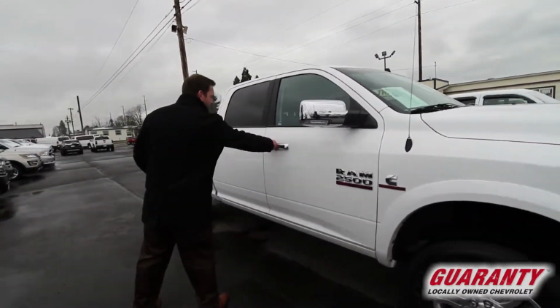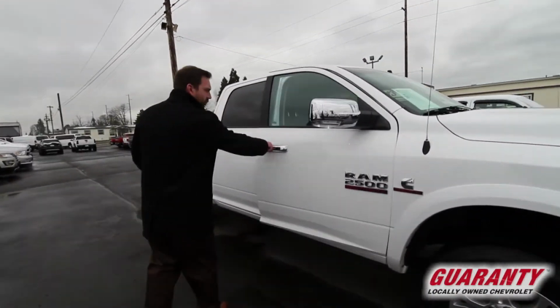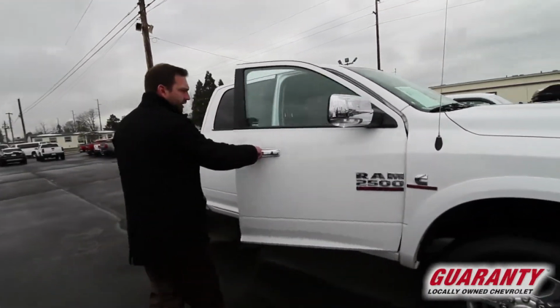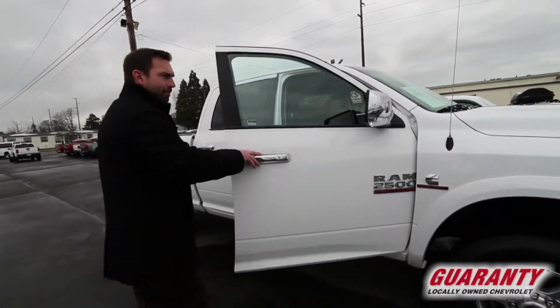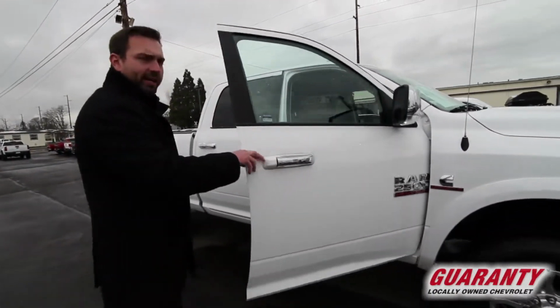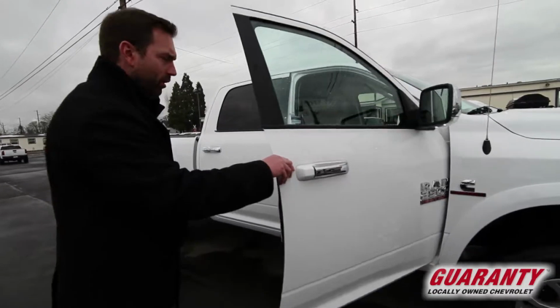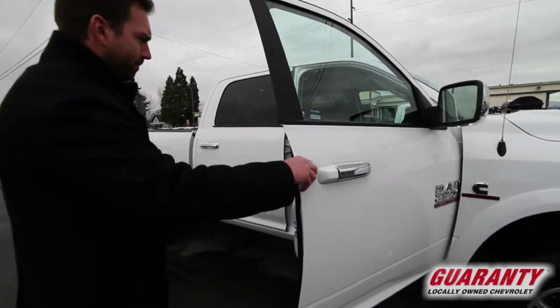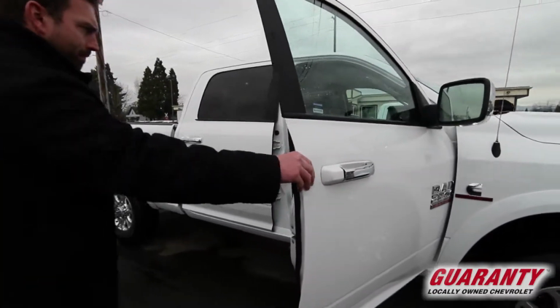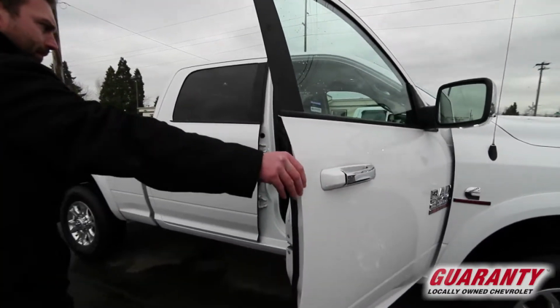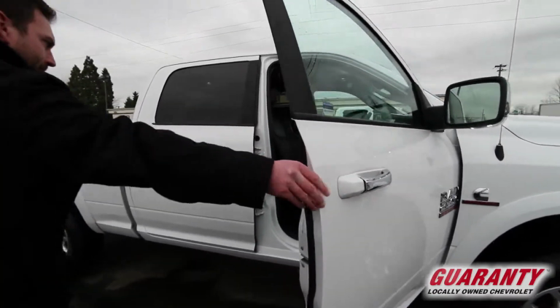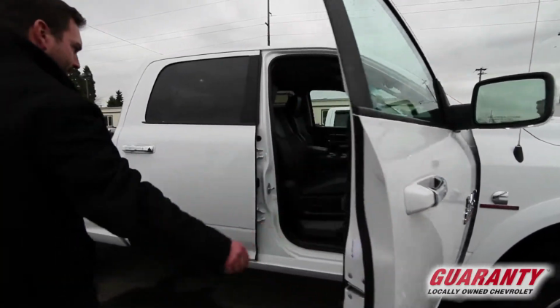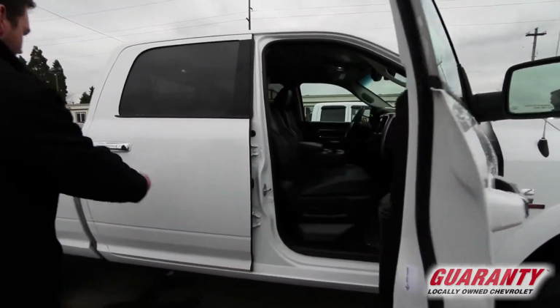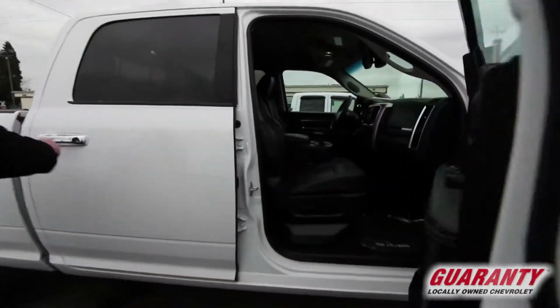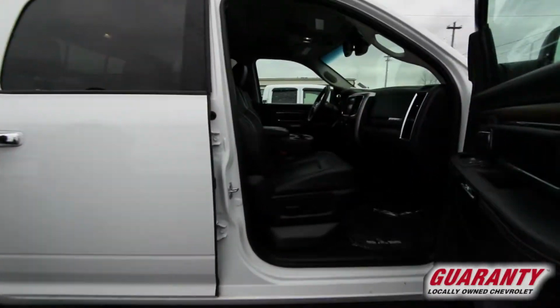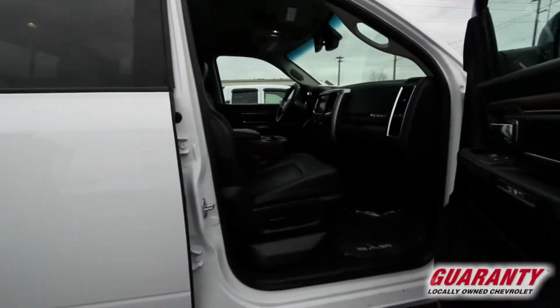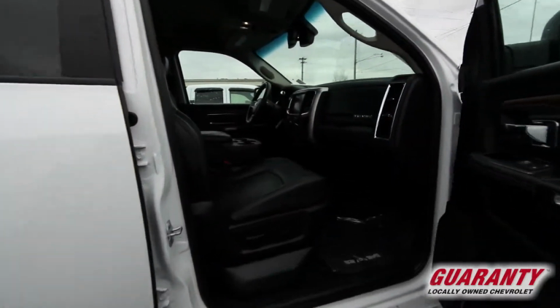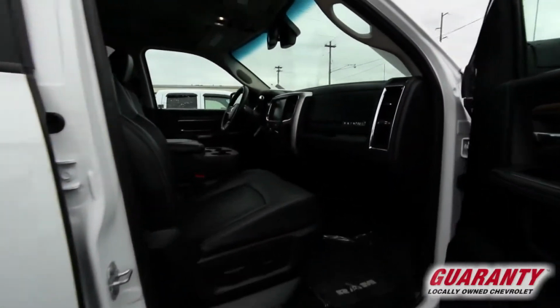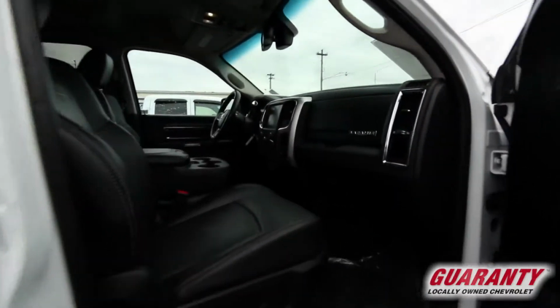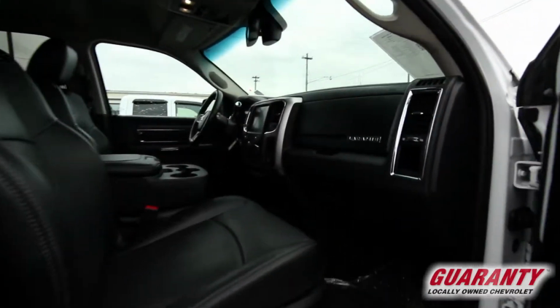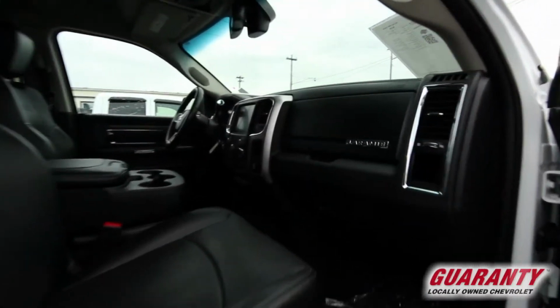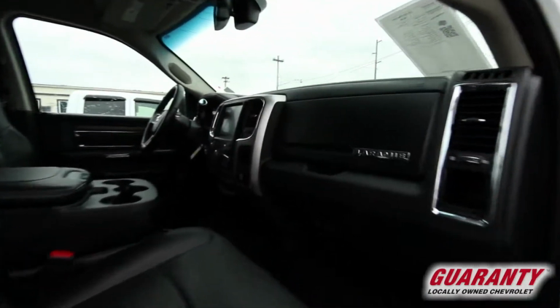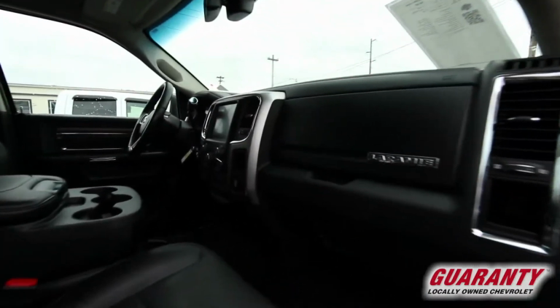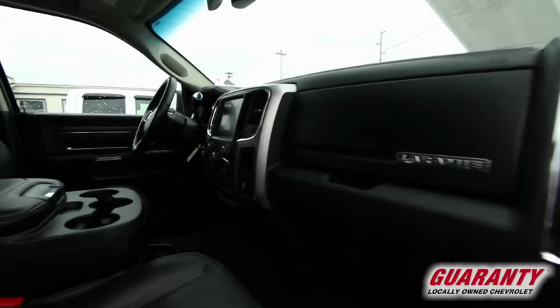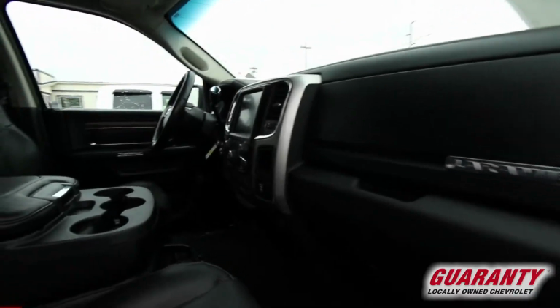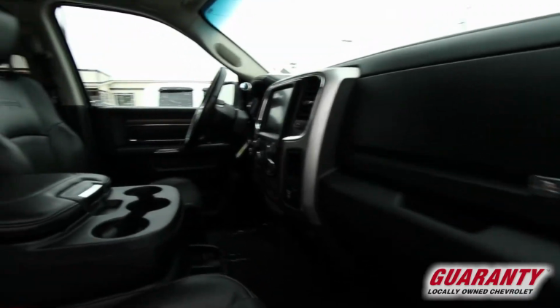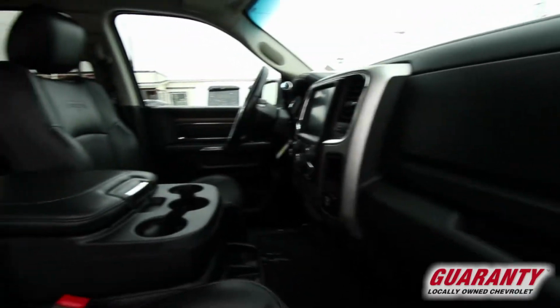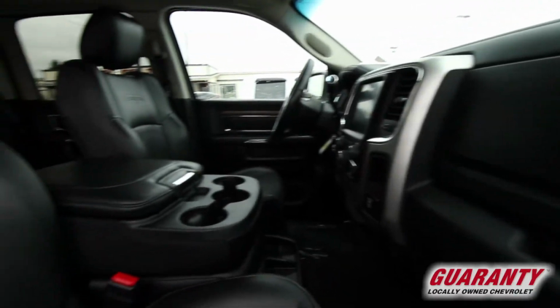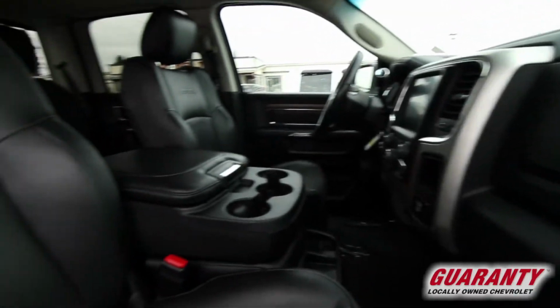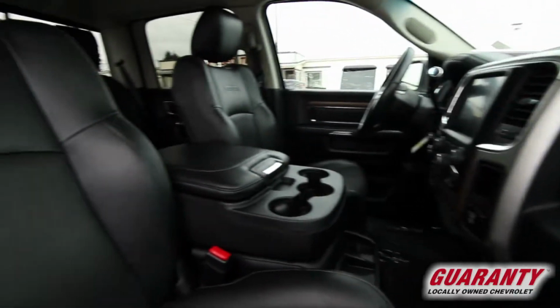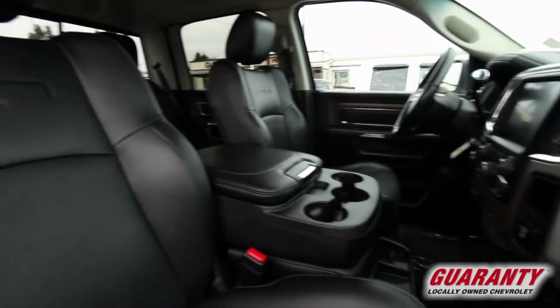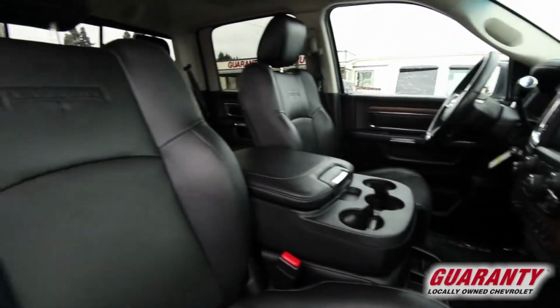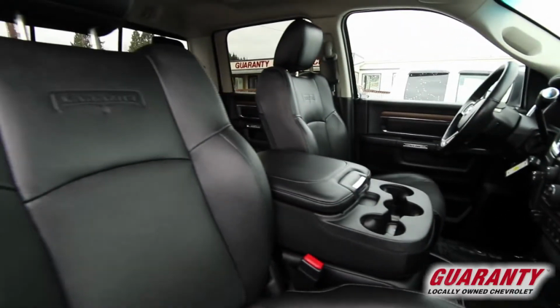Crew cab, plenty of room, gorgeous leather seats, heated seats, cooled seats.